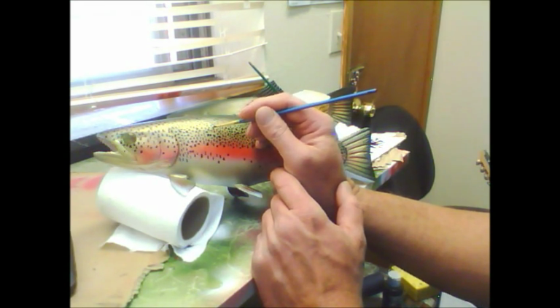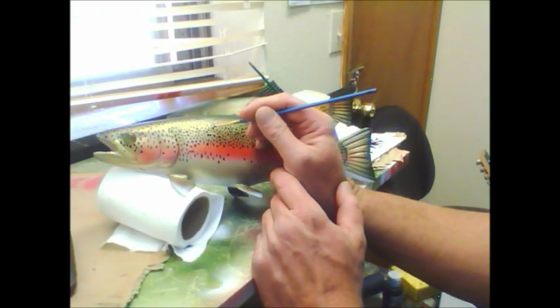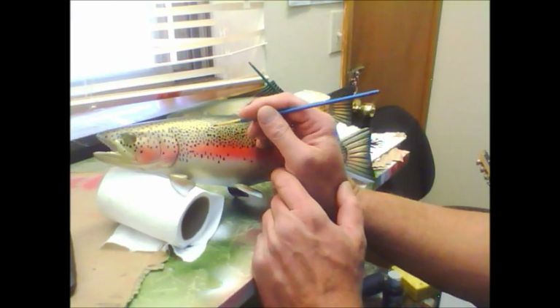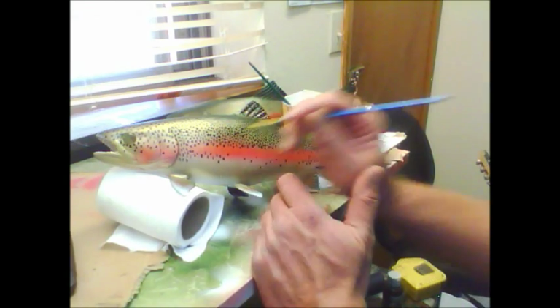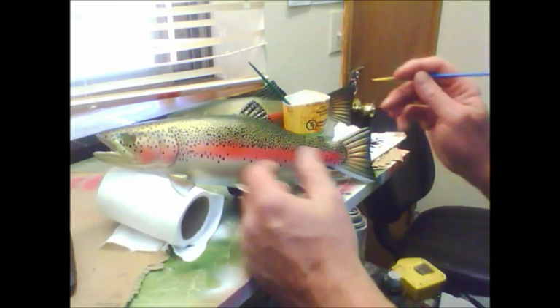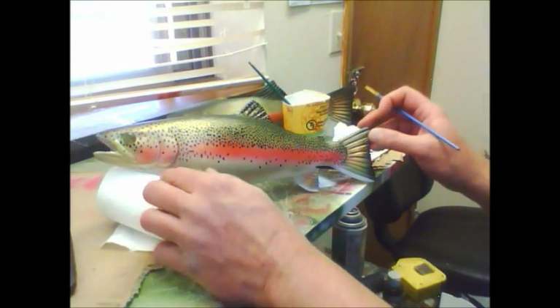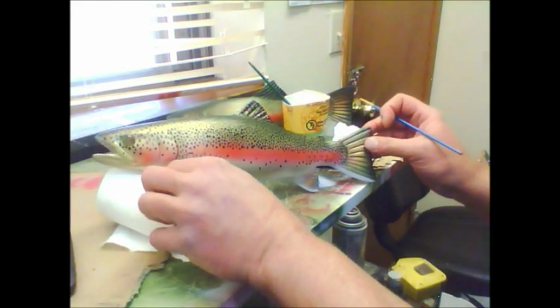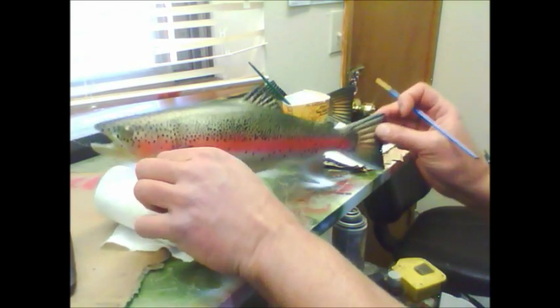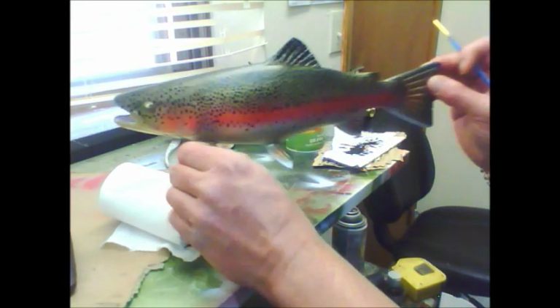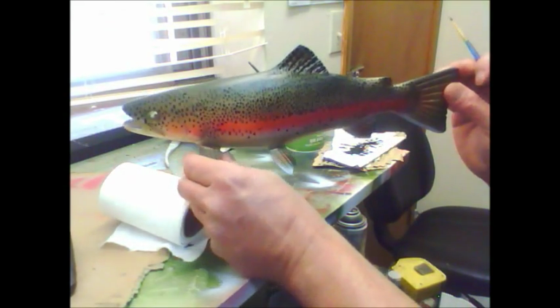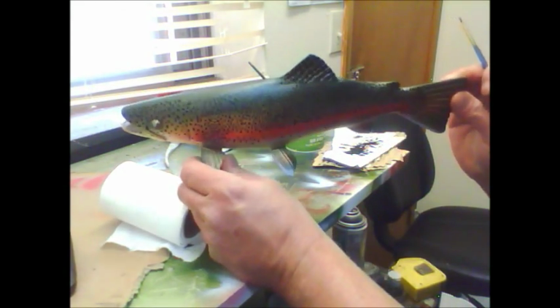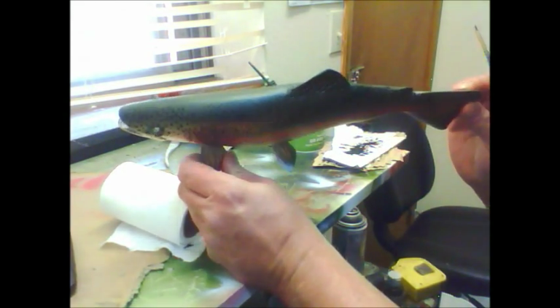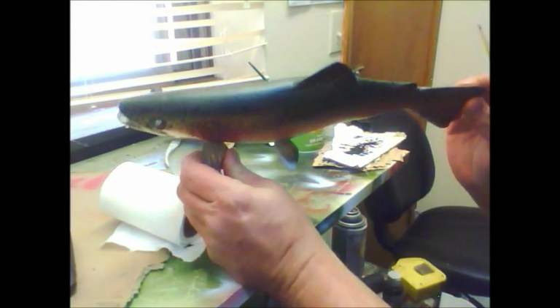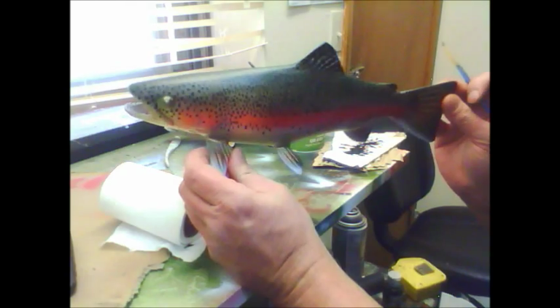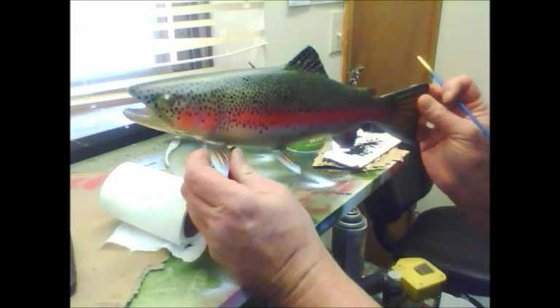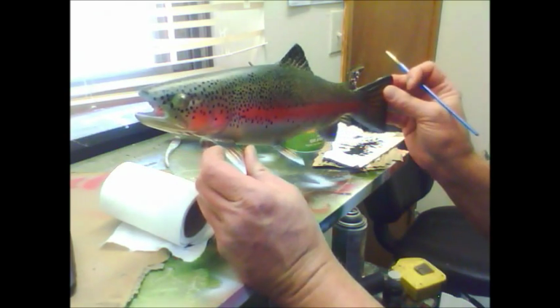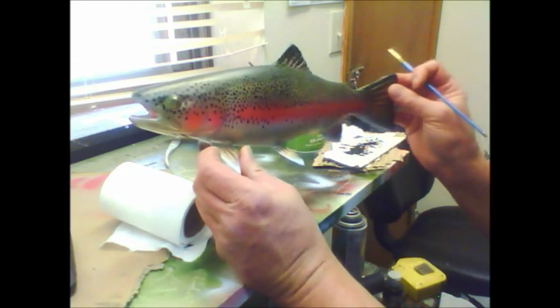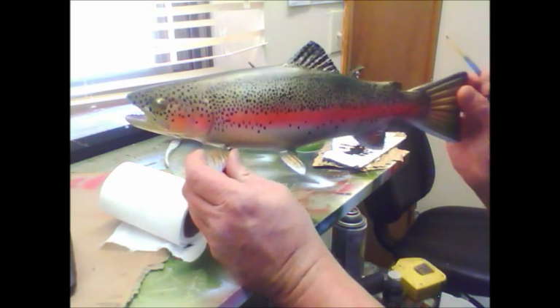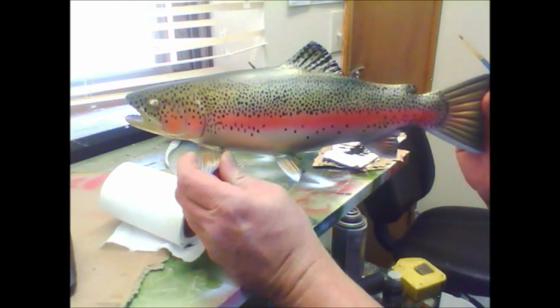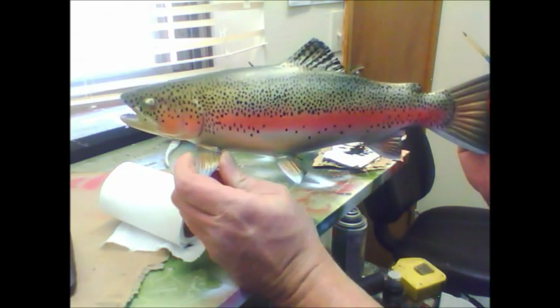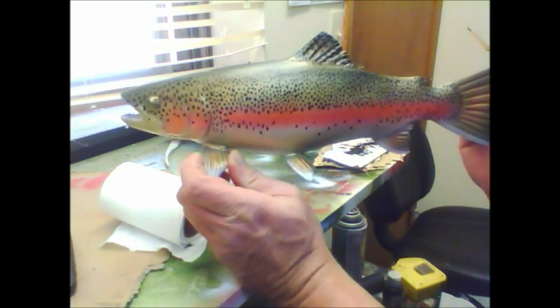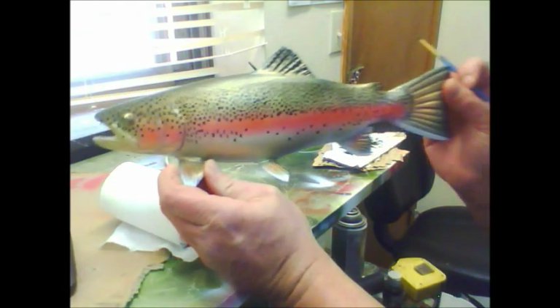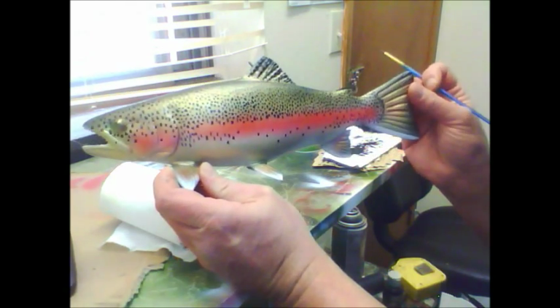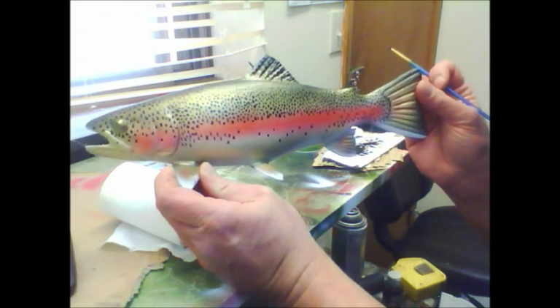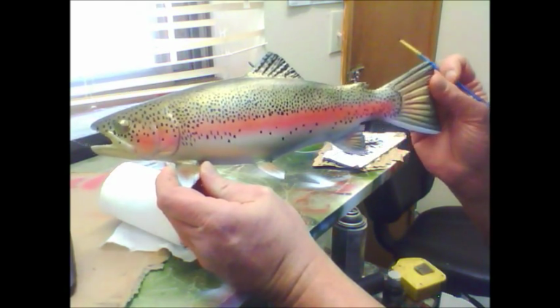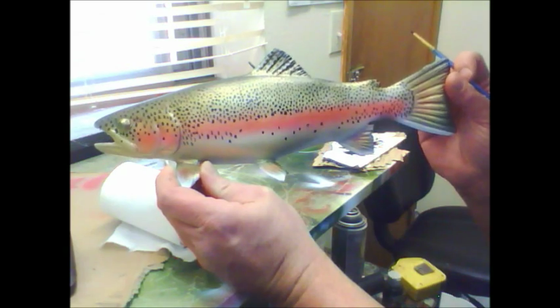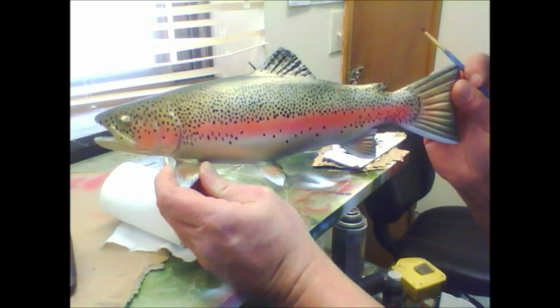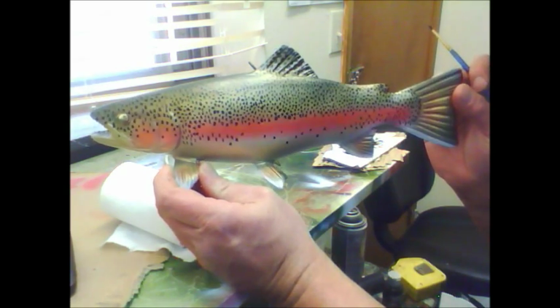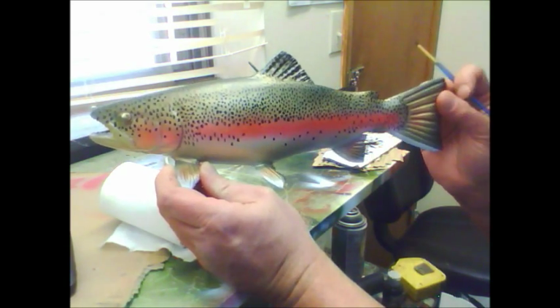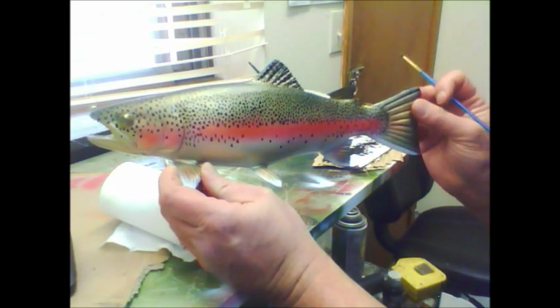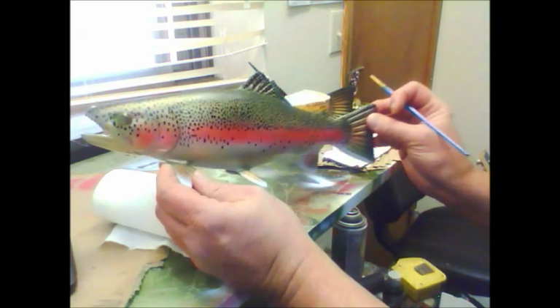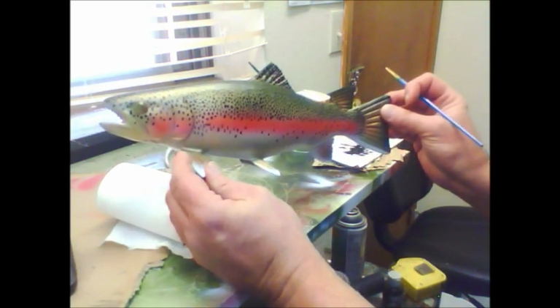It's going to look phenomenal when it is completed. This one here is going to go on an eBay auction when it is finished.